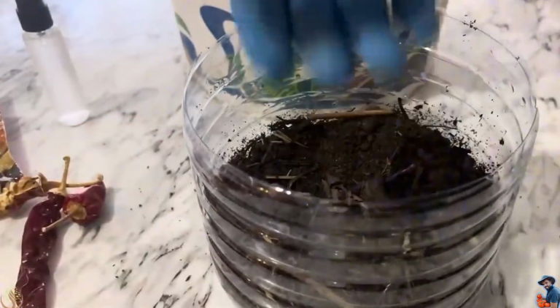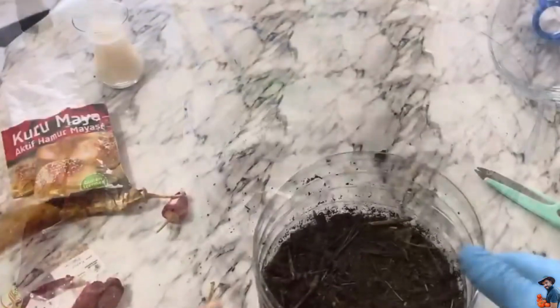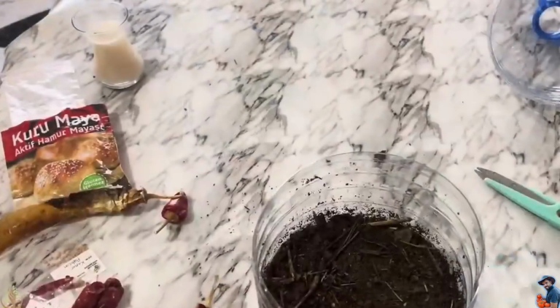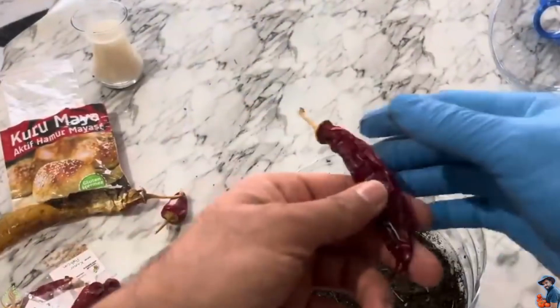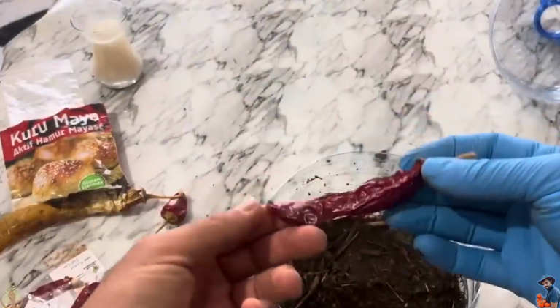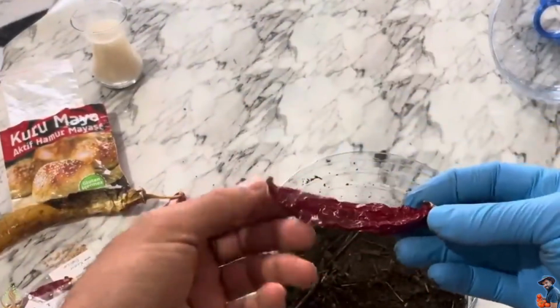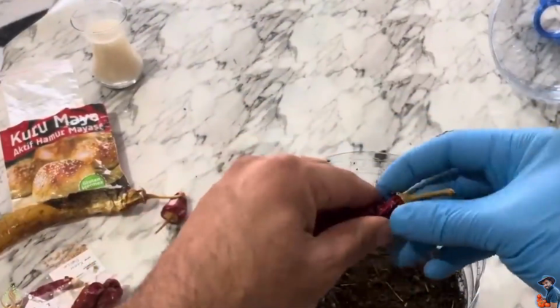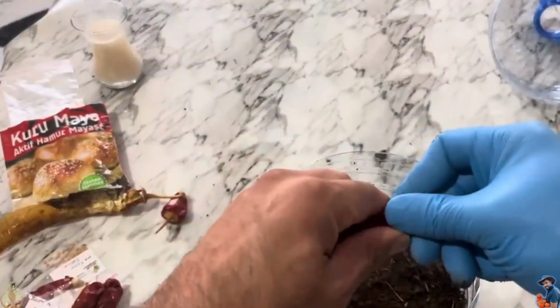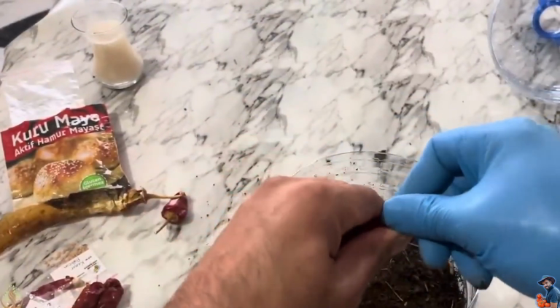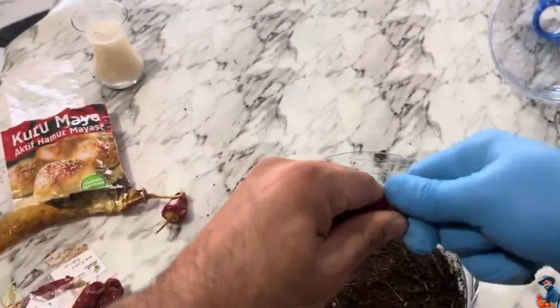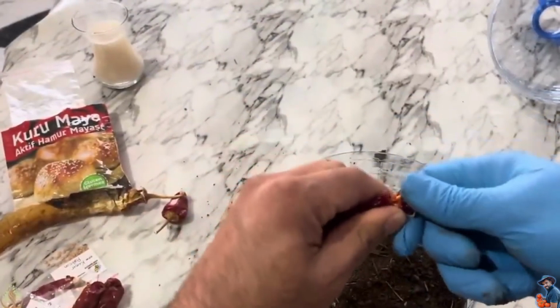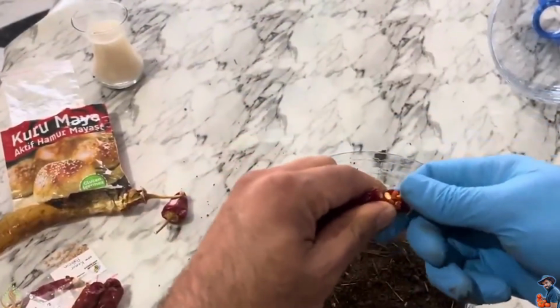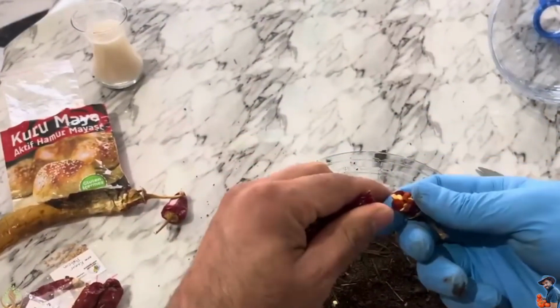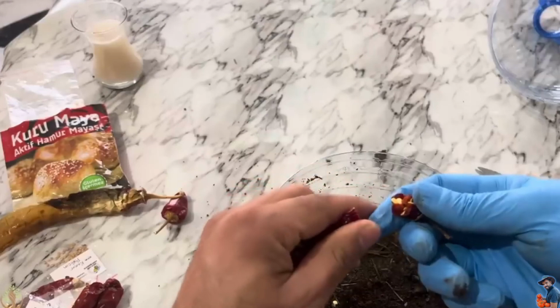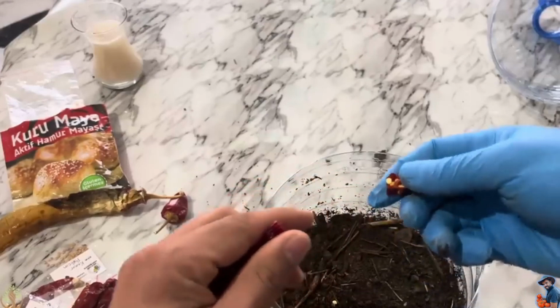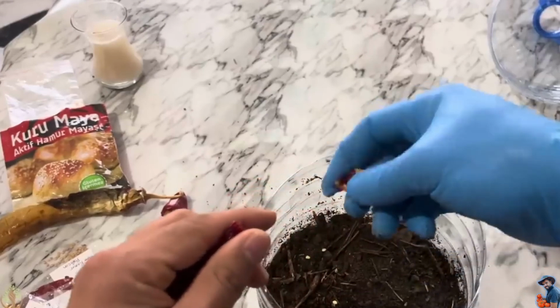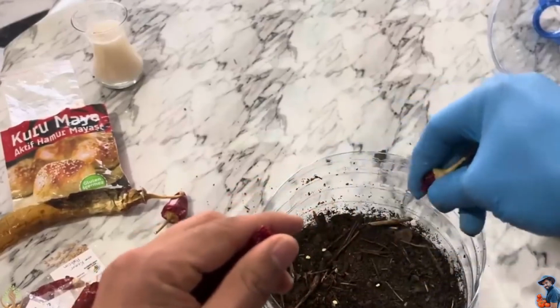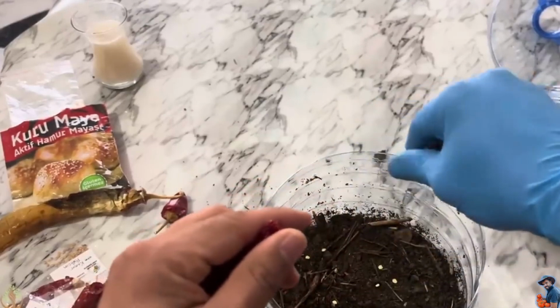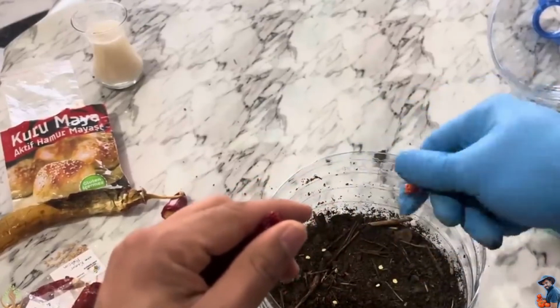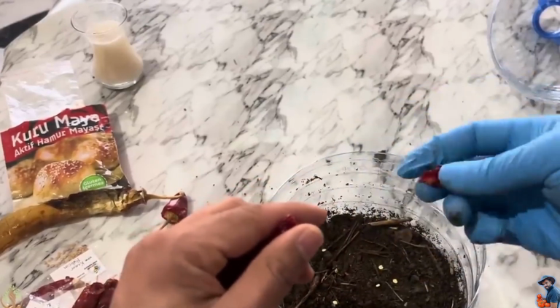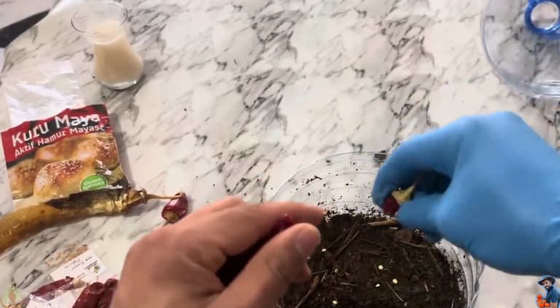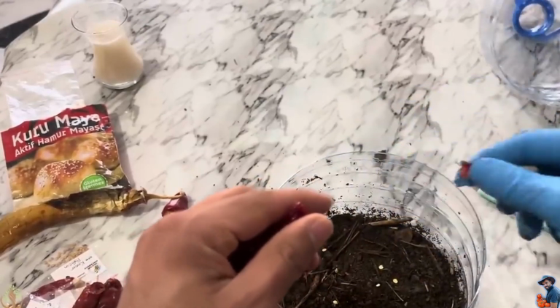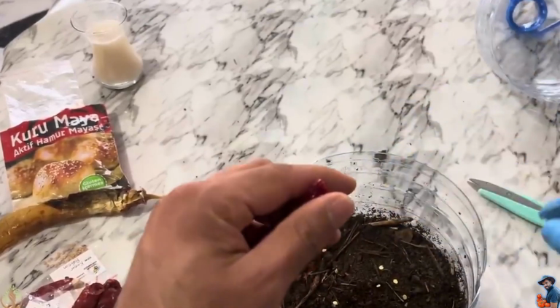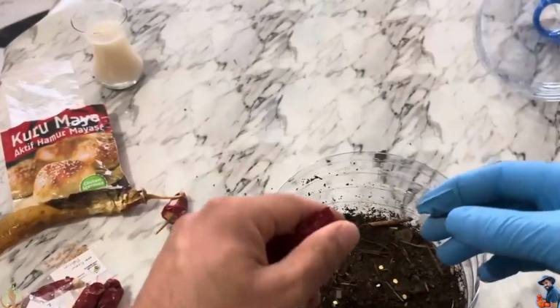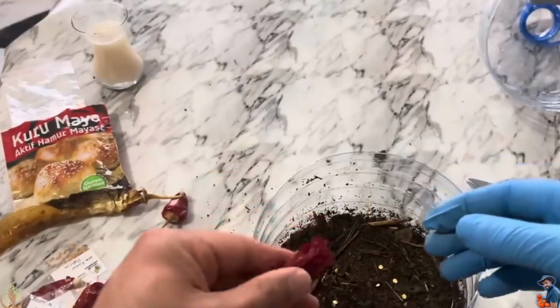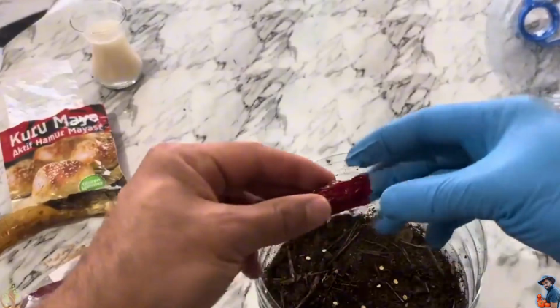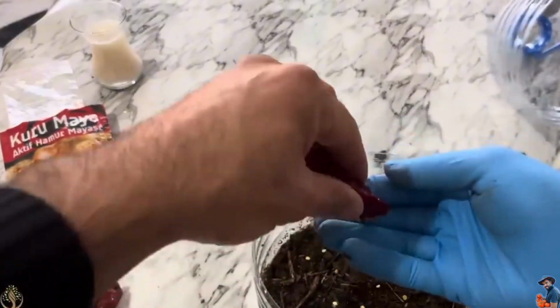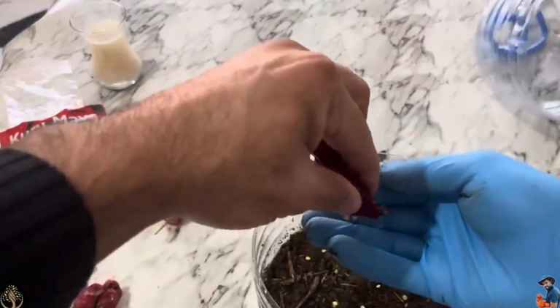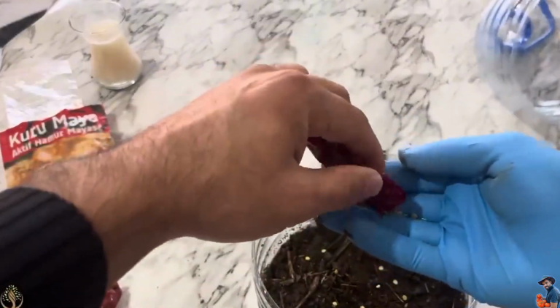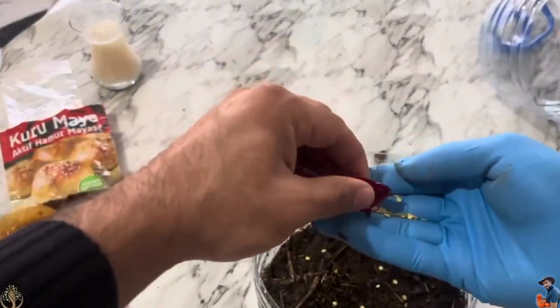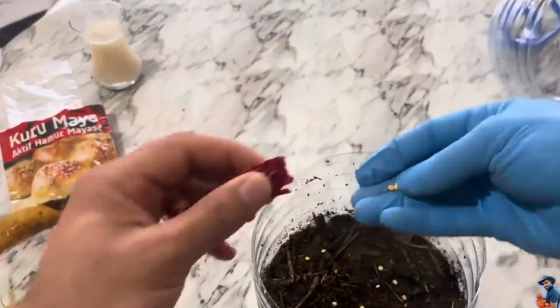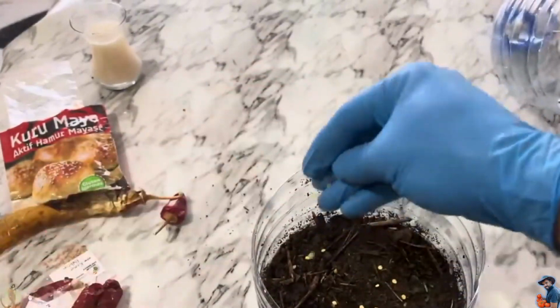I set aside this pepper for seeds — it's precious to me because I grew it from my own seeds. Plus, it's an heirloom variety, meaning its genetics haven't been altered. We sow the seeds randomly; if too many seedlings grow, you can thin them out later.